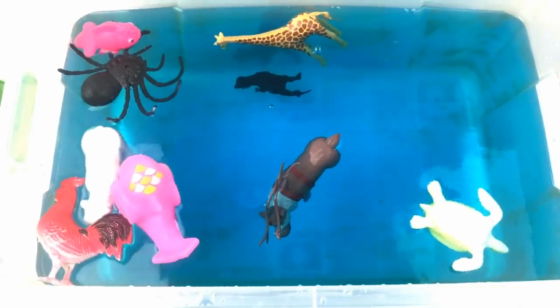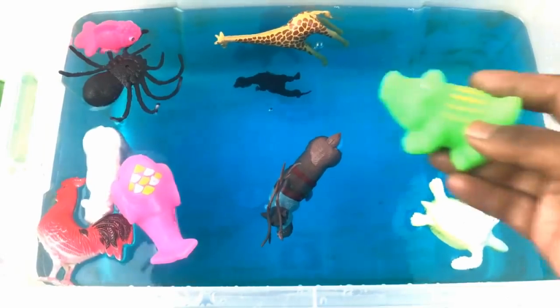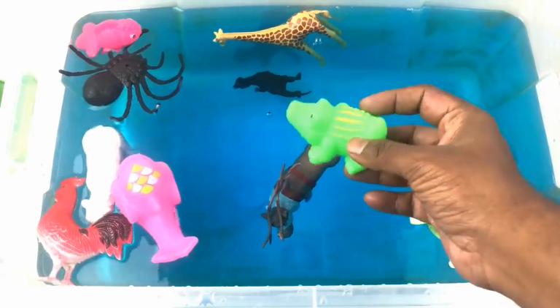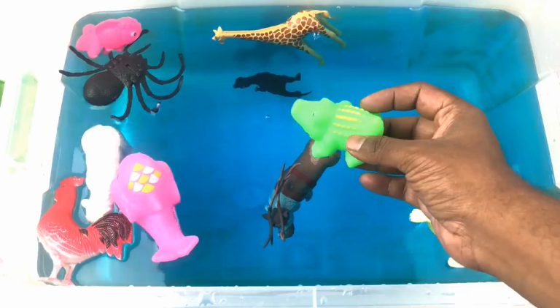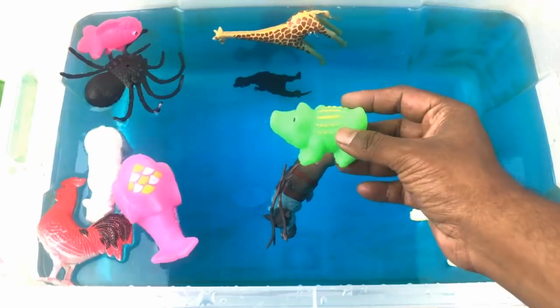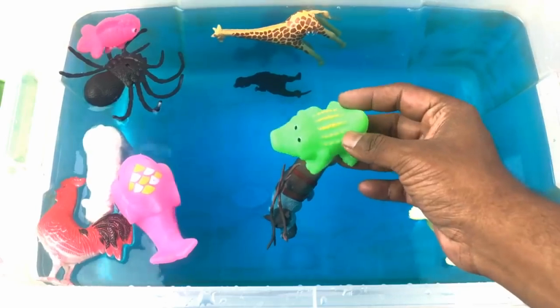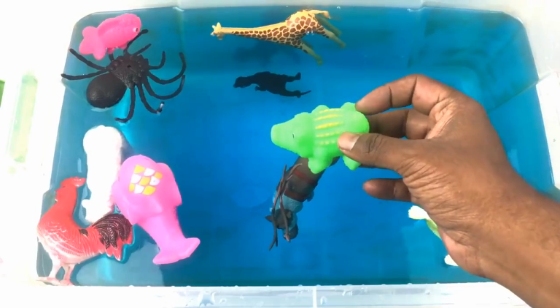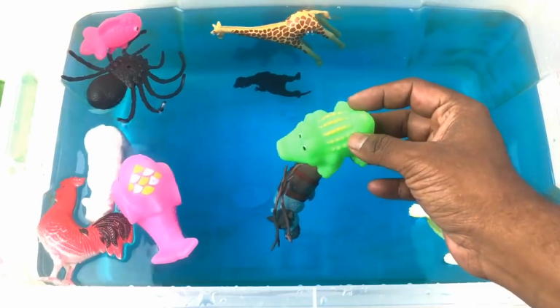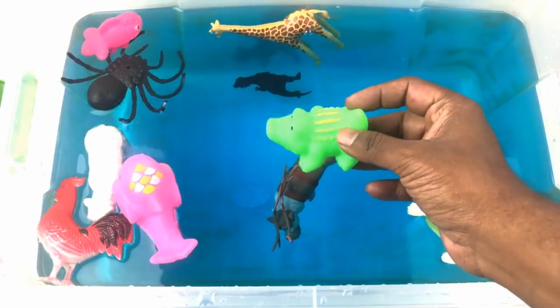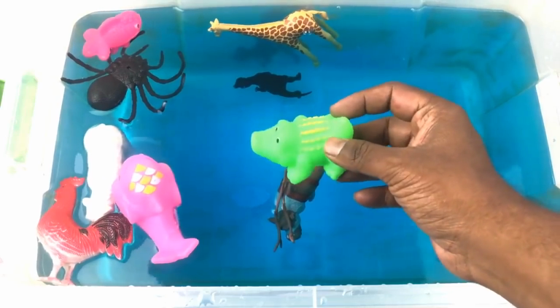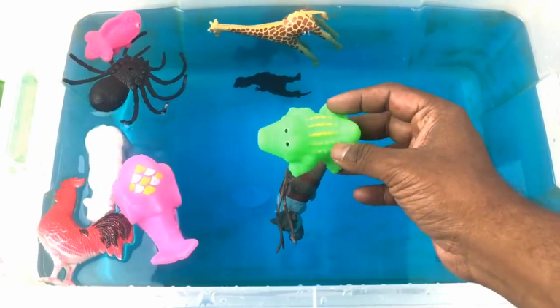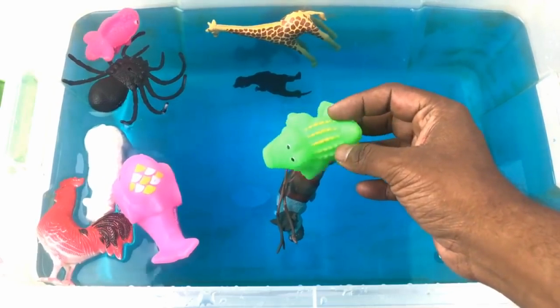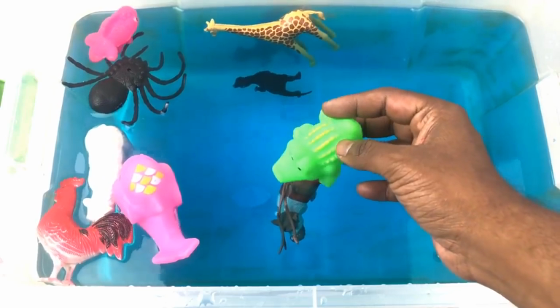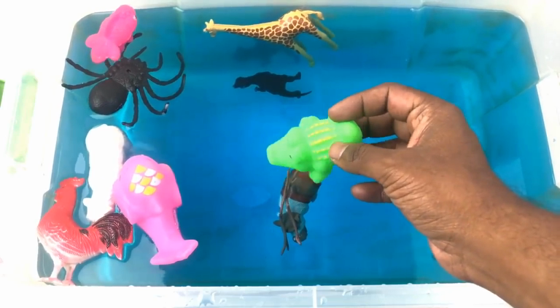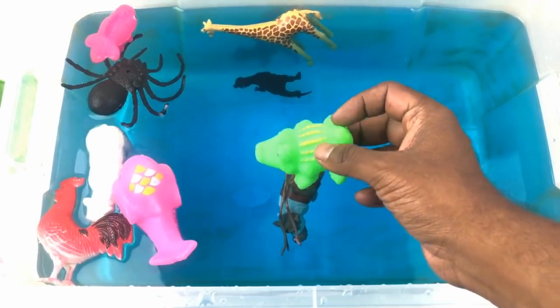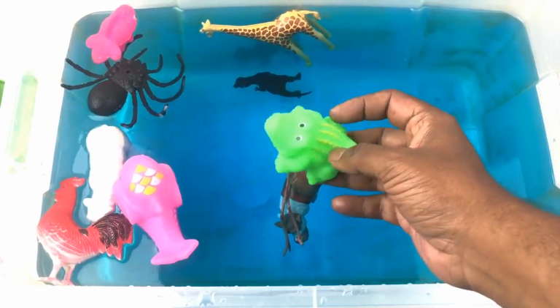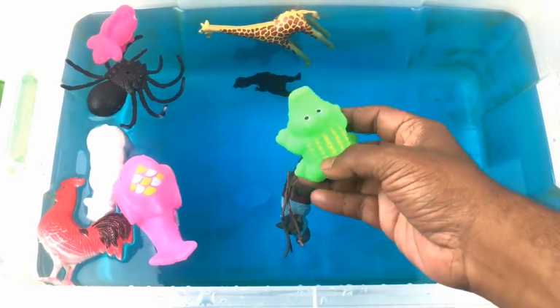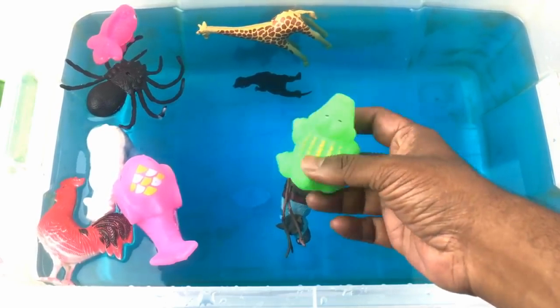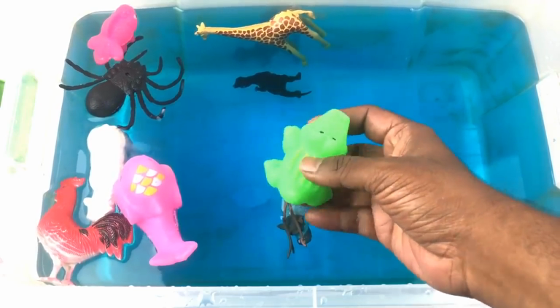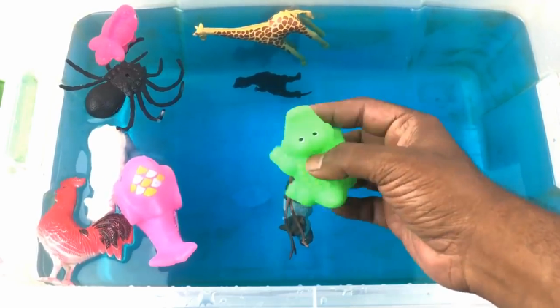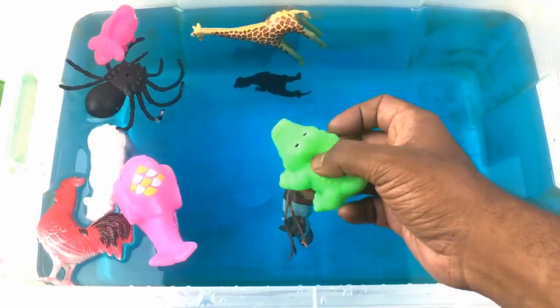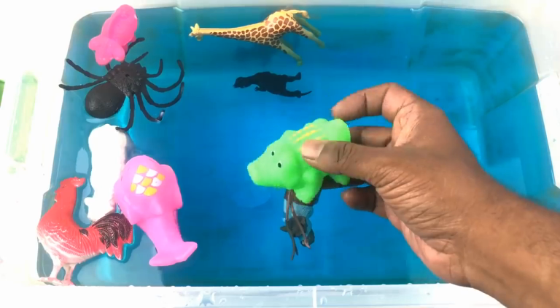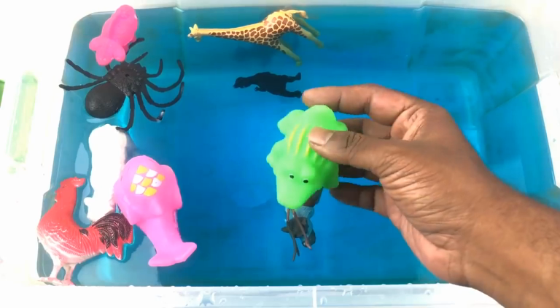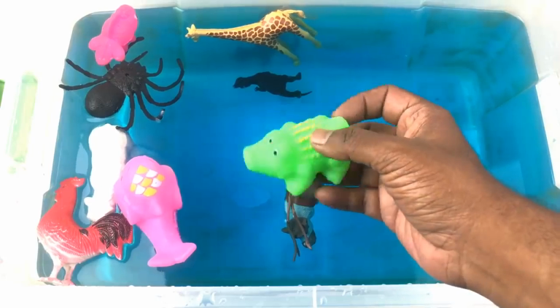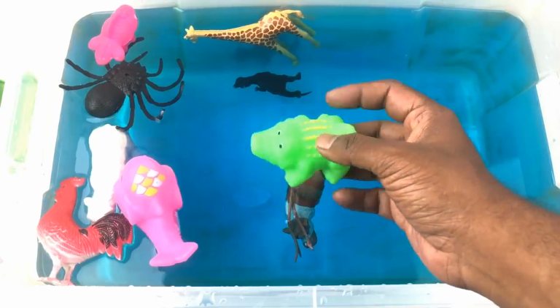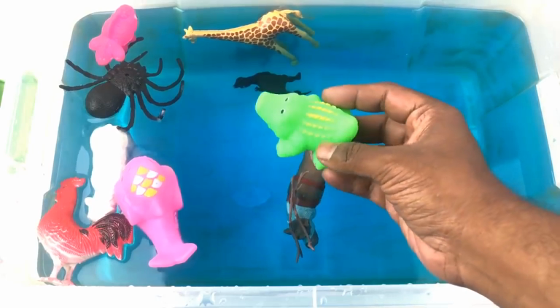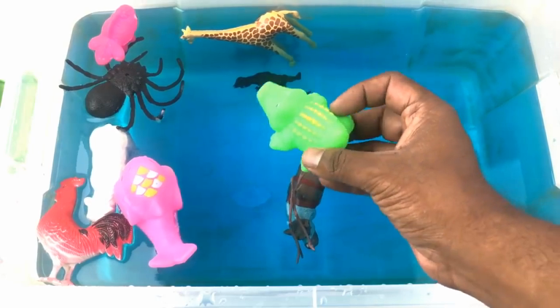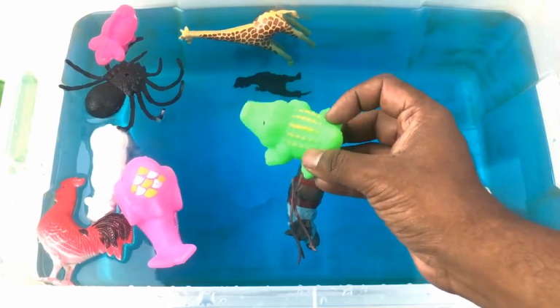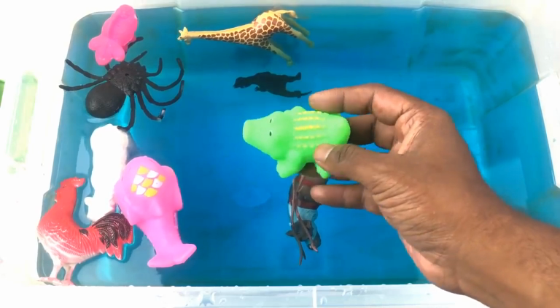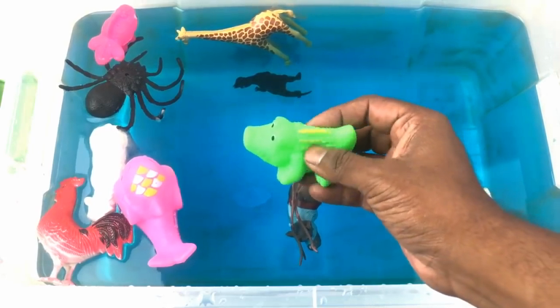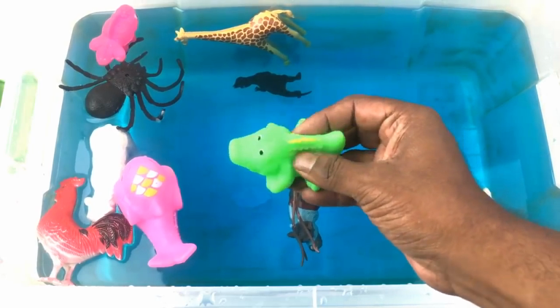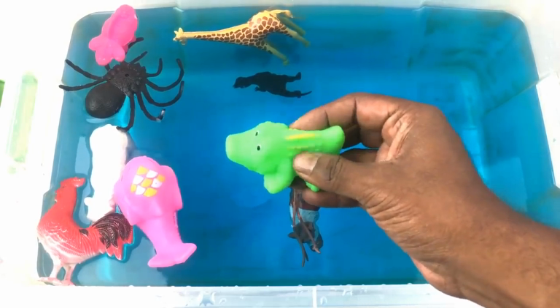Crocodile! It's a green color crocodile.